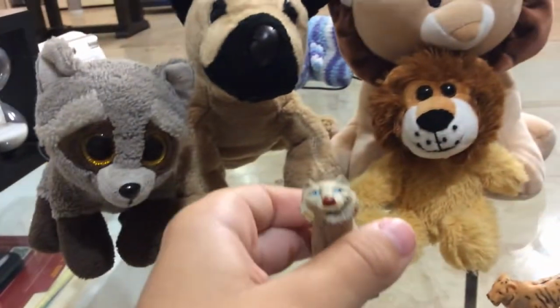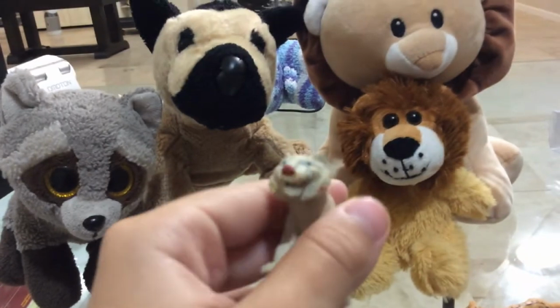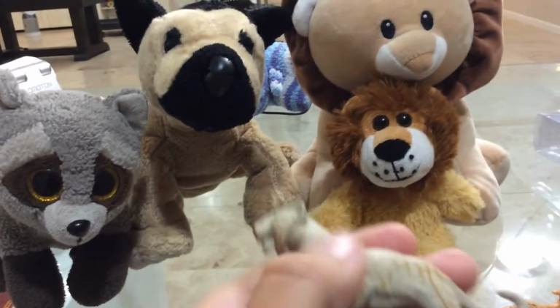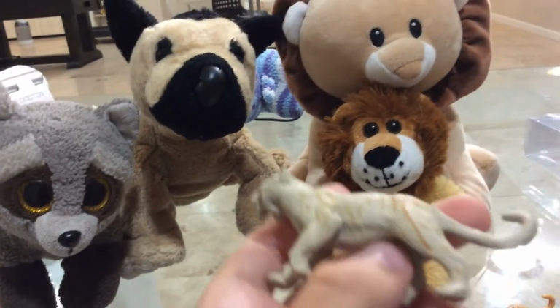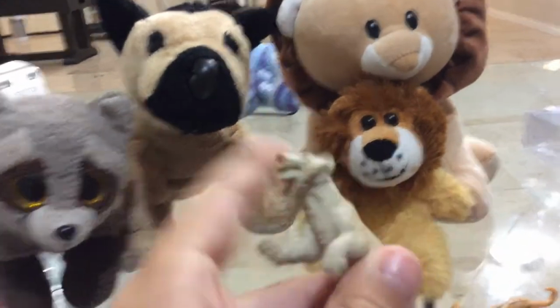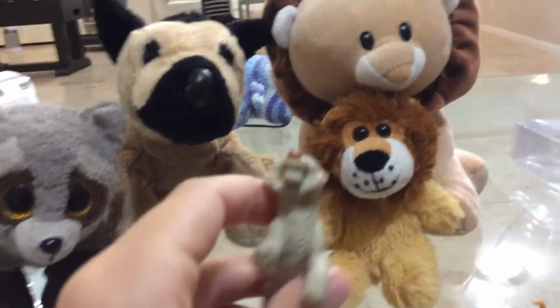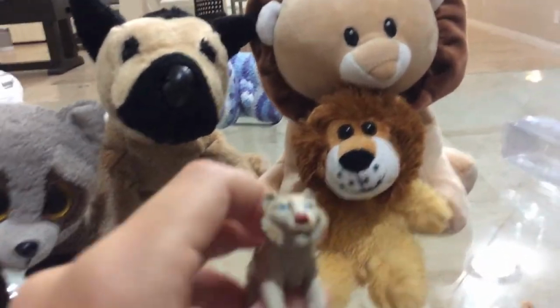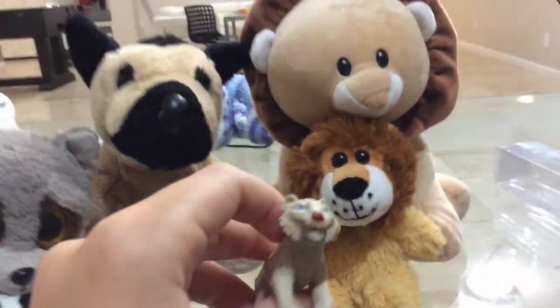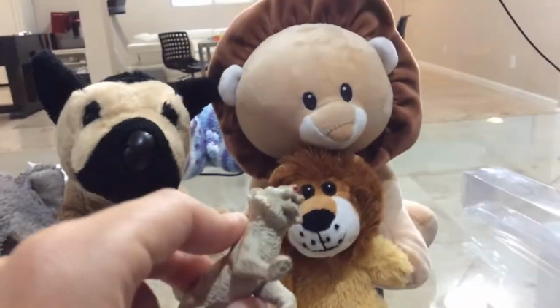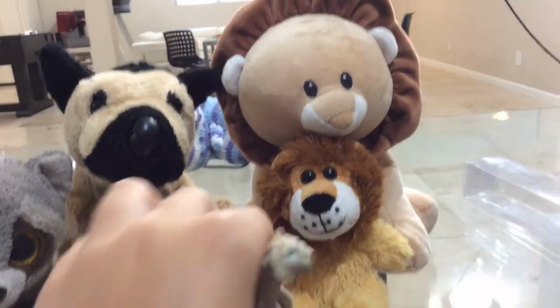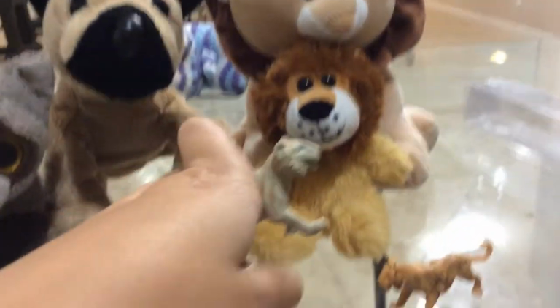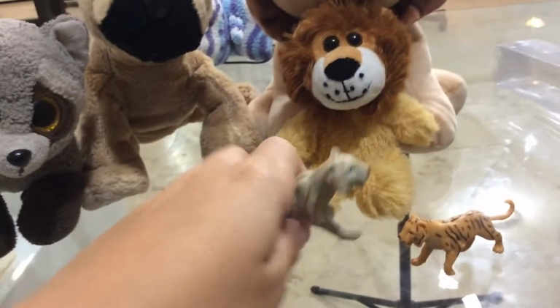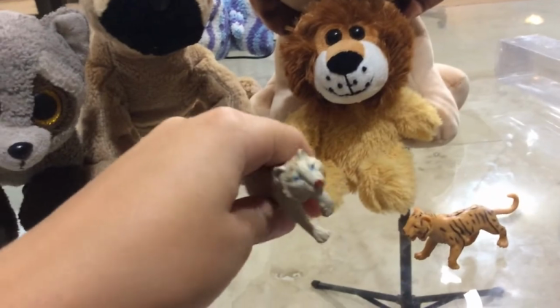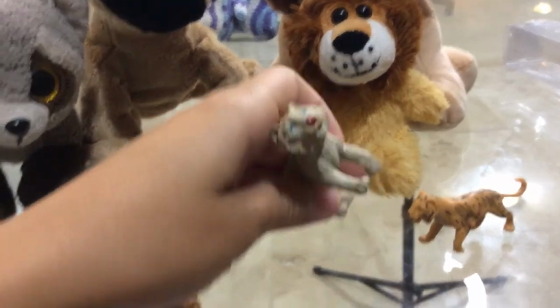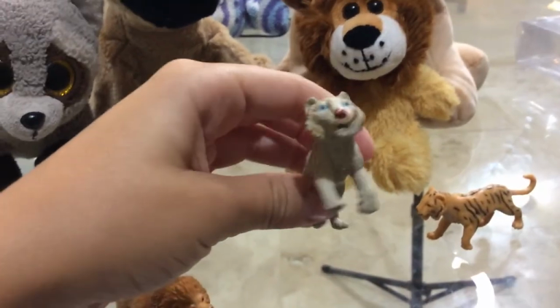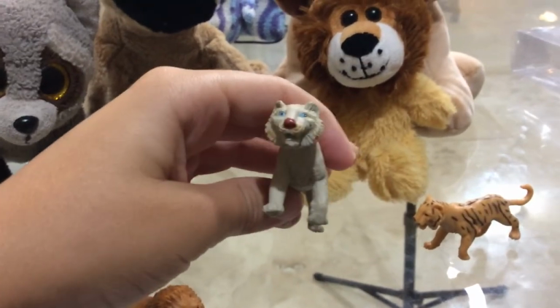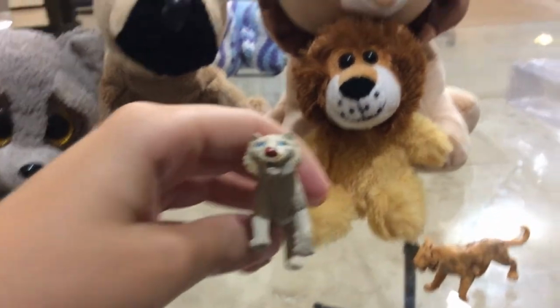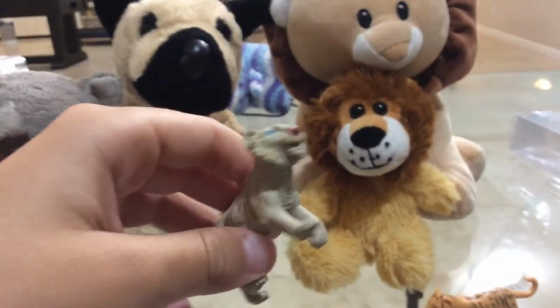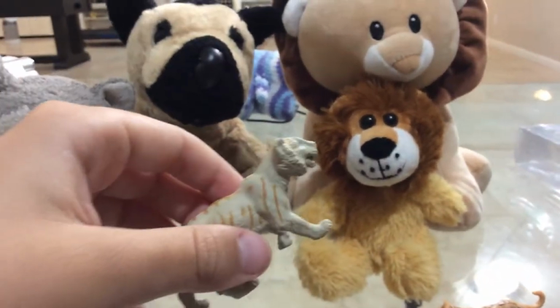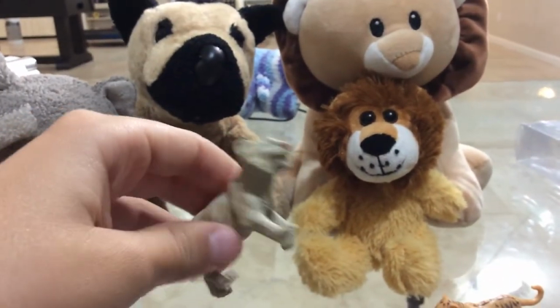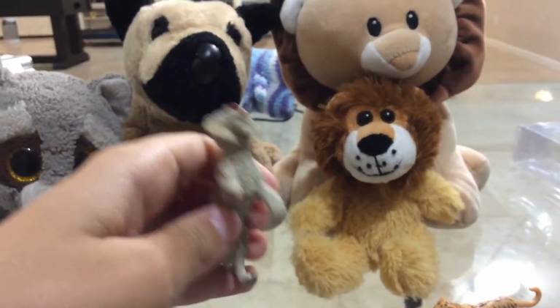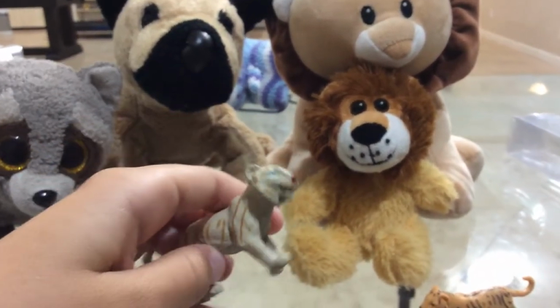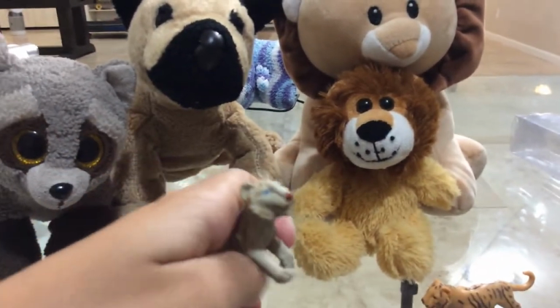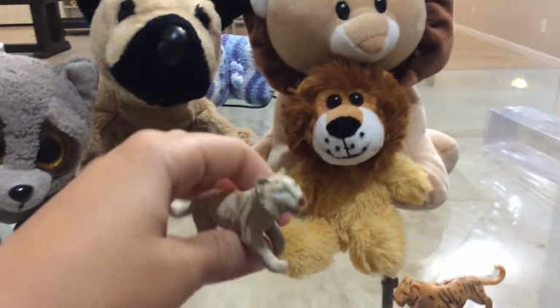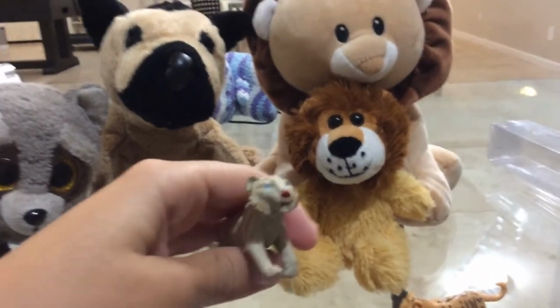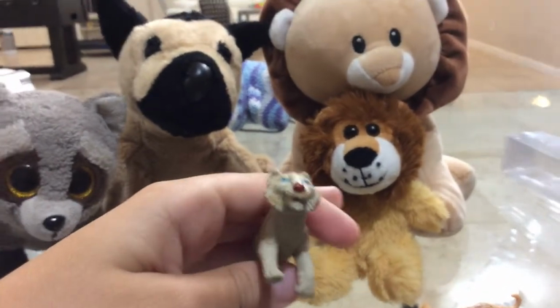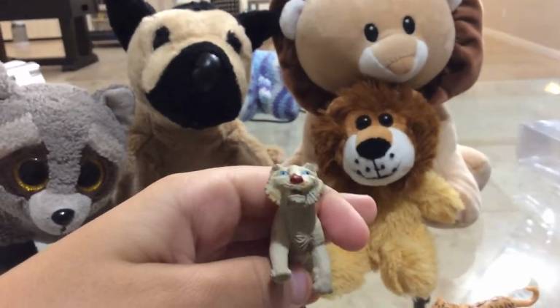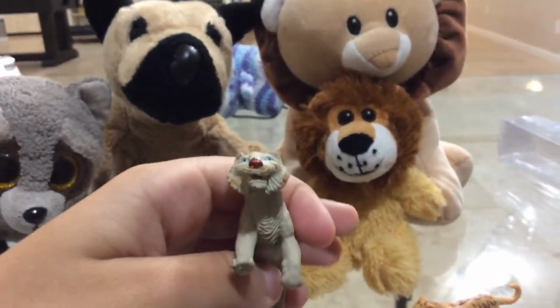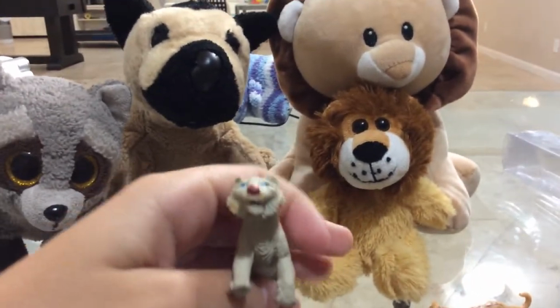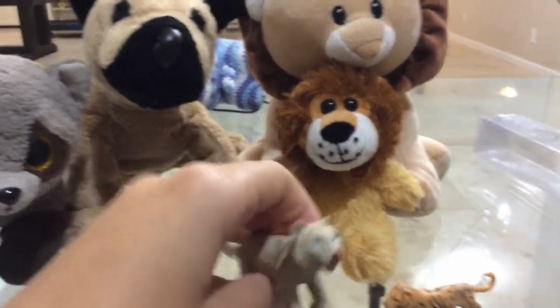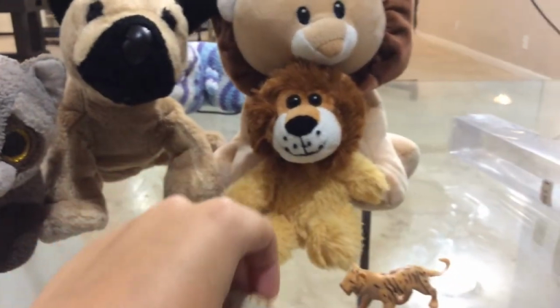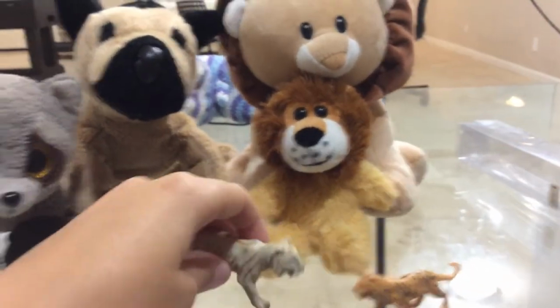White Bengal tiger. The white Bengal tiger is a species of Bengal tiger but with white fur. These tigers live in Asia. Sadly, they are endangered and not many species remain in the wild.